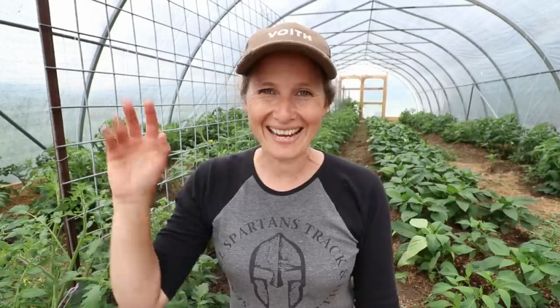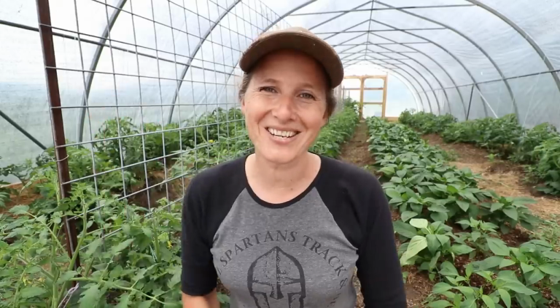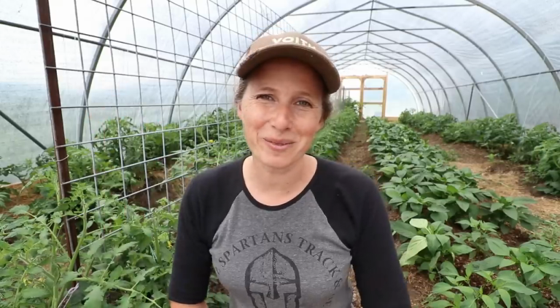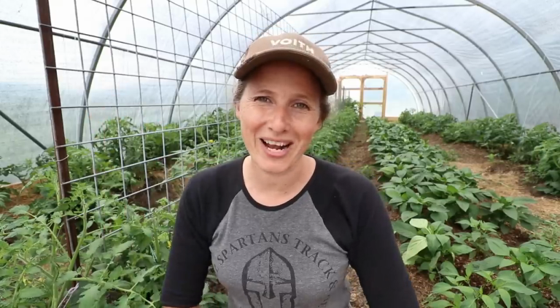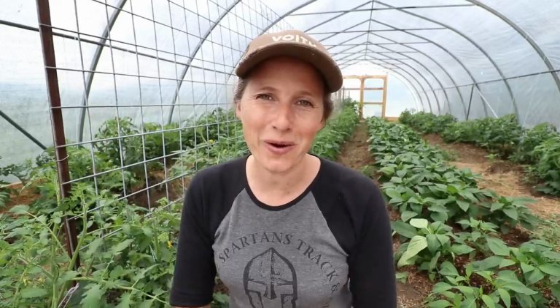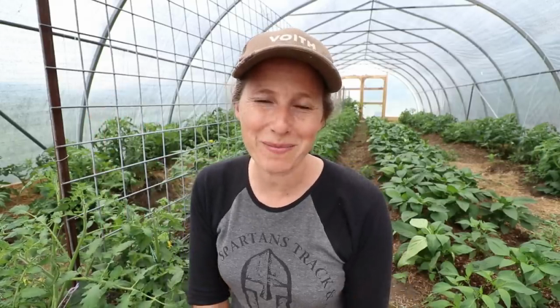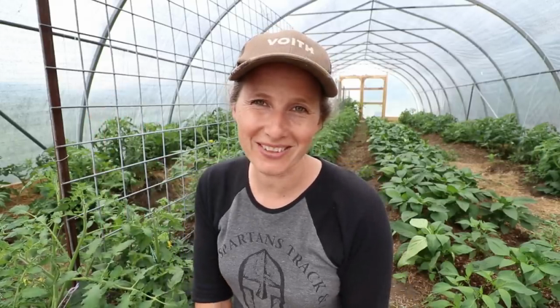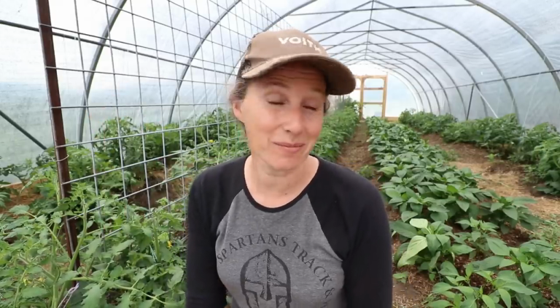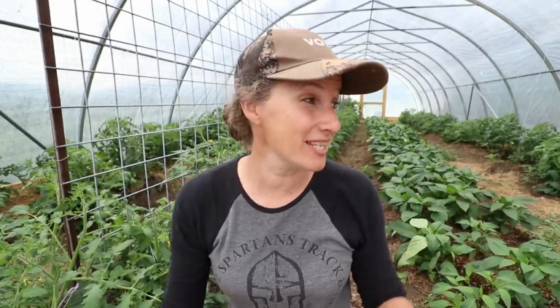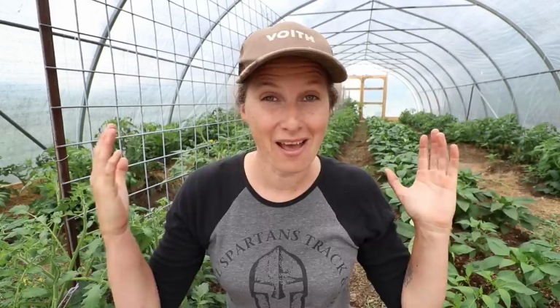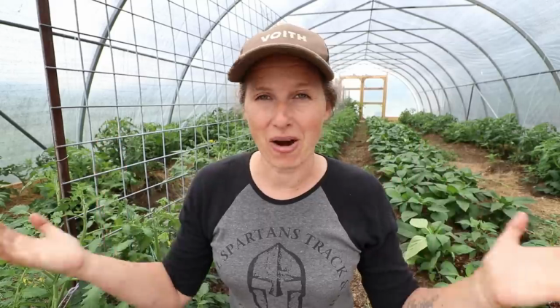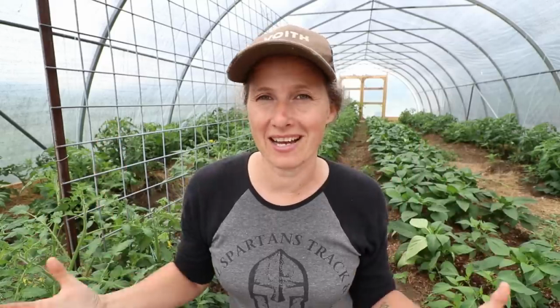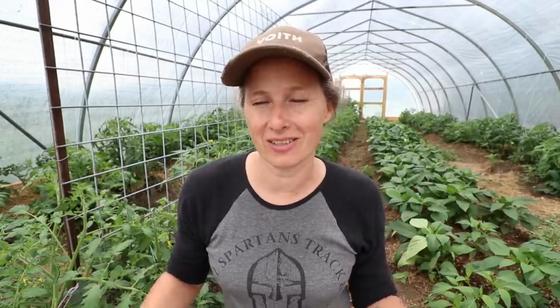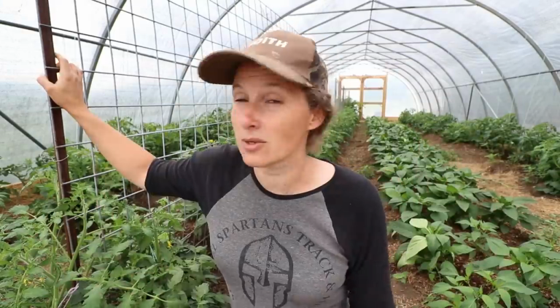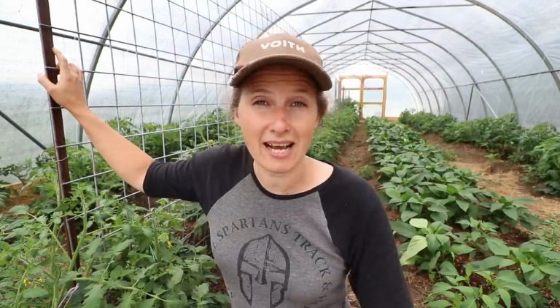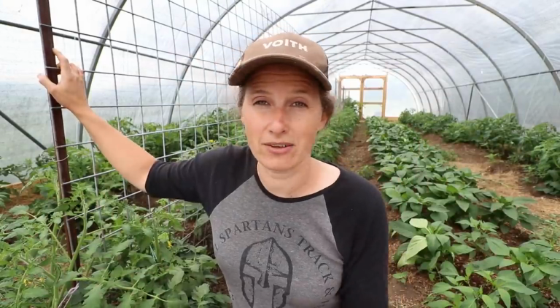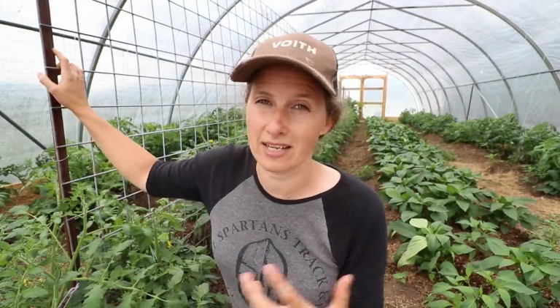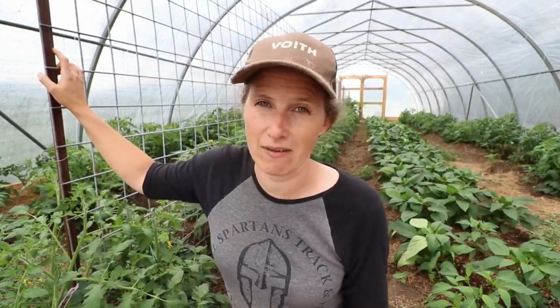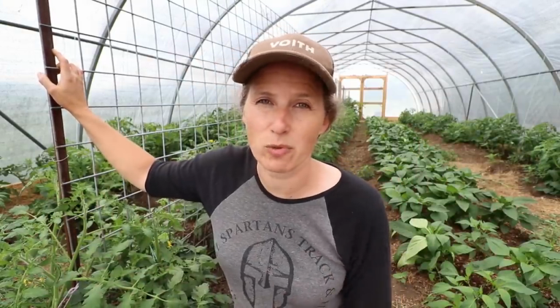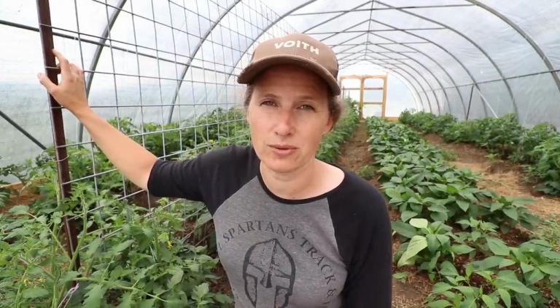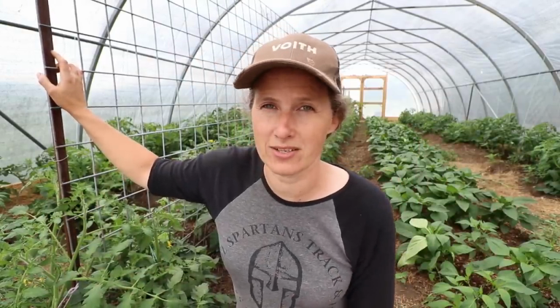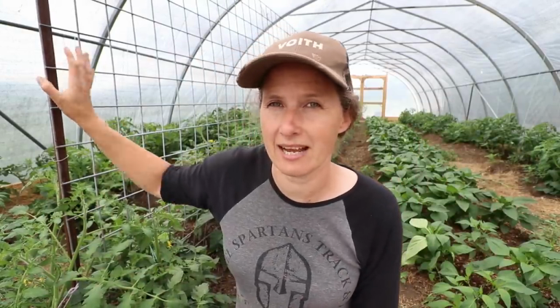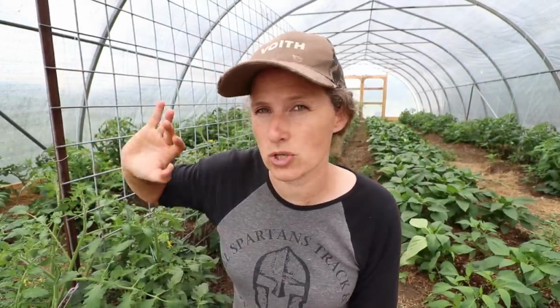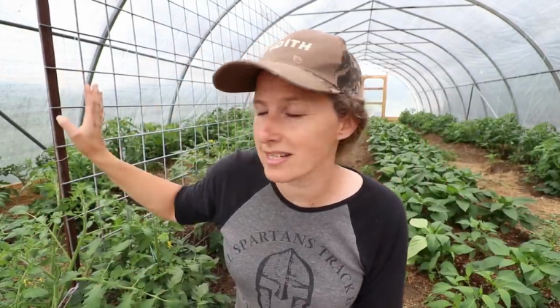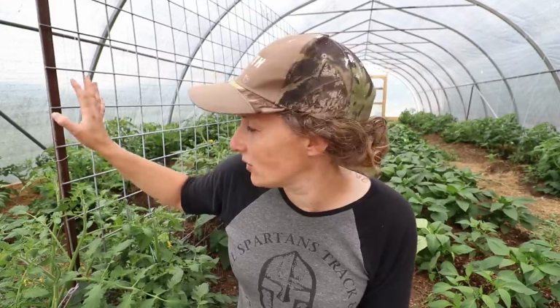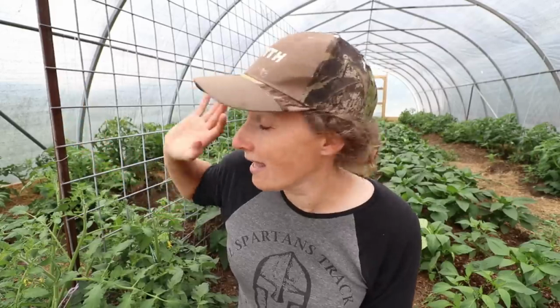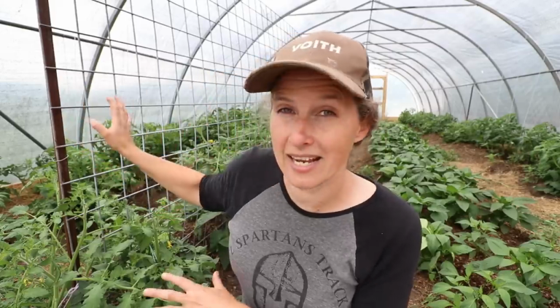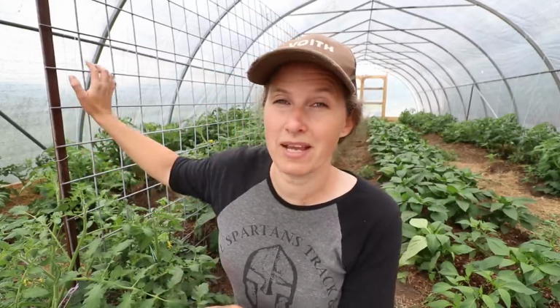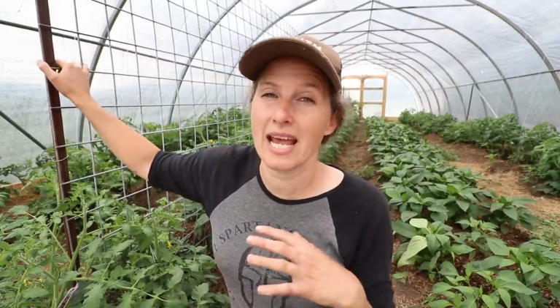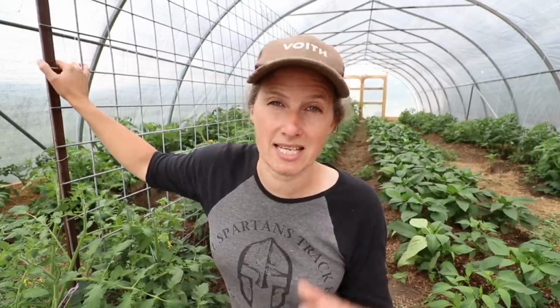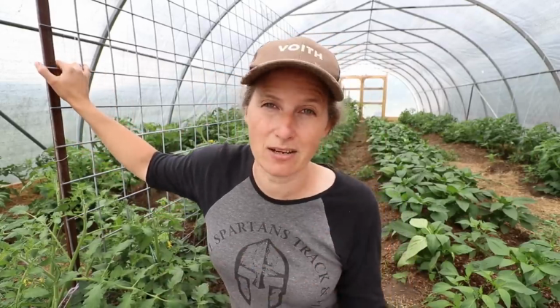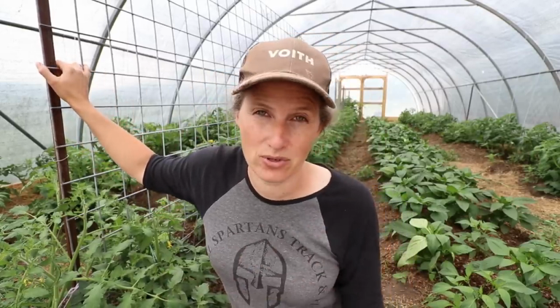Hey guys, it's Chelsea from Little Mountain Ranch. Welcome back to my channel. I come to you today from the high tunnel. Today I am down in the high tunnel and I have a bunch of work to do in here — some more trellising, tying up tomatoes, and a ton of pruning.